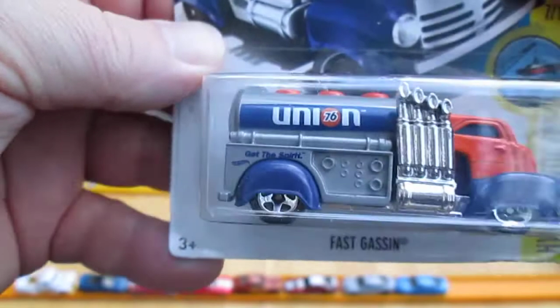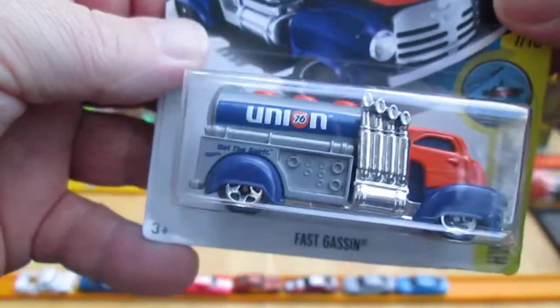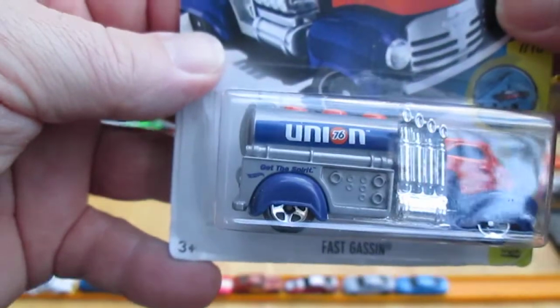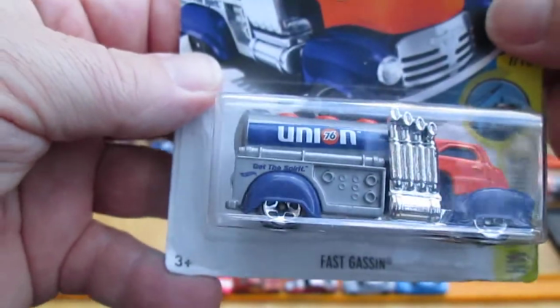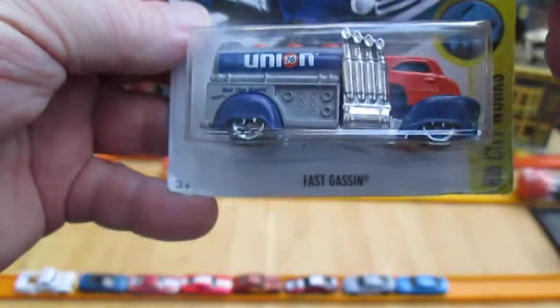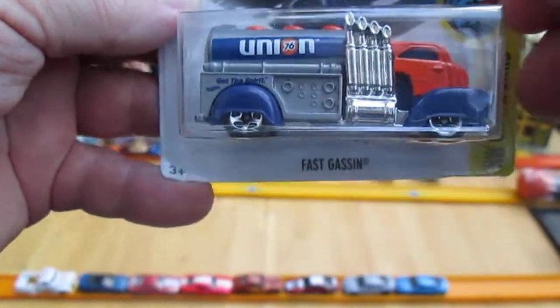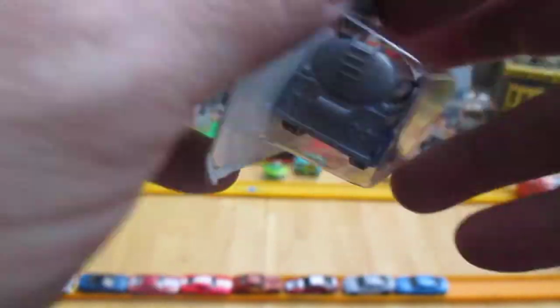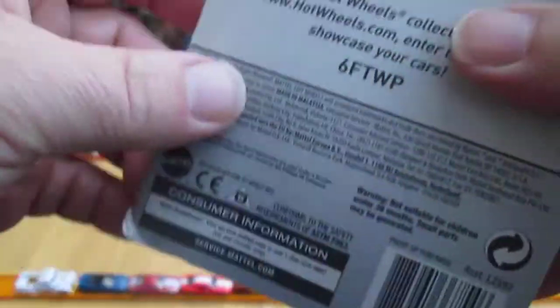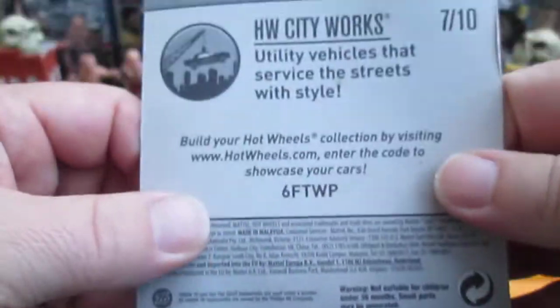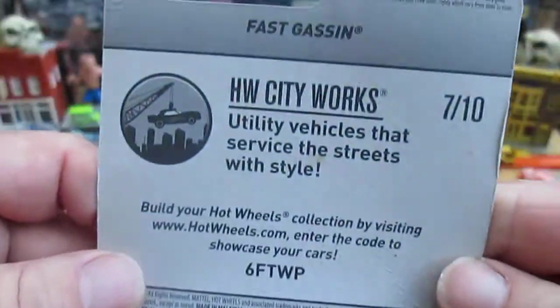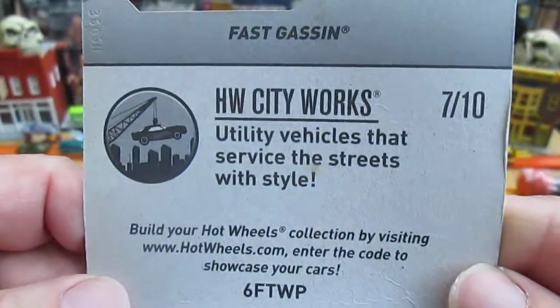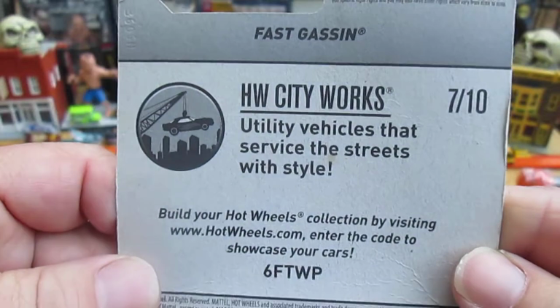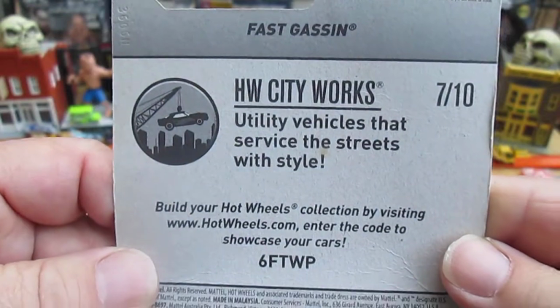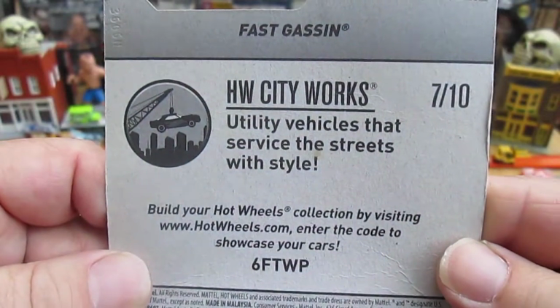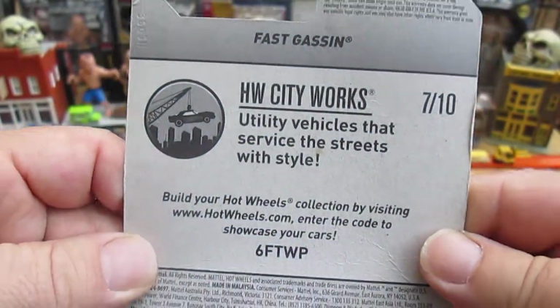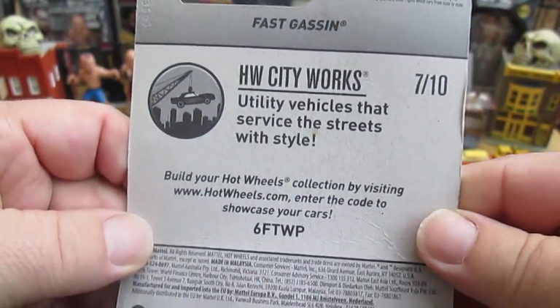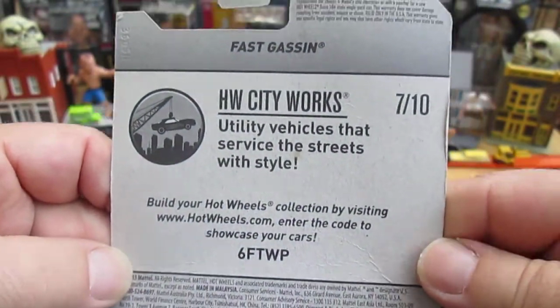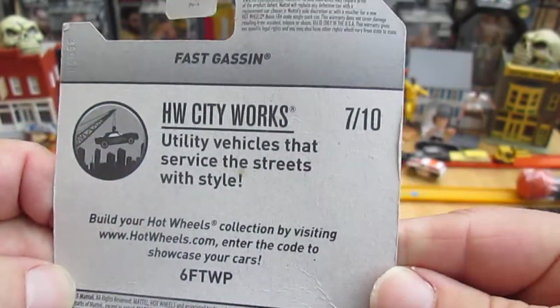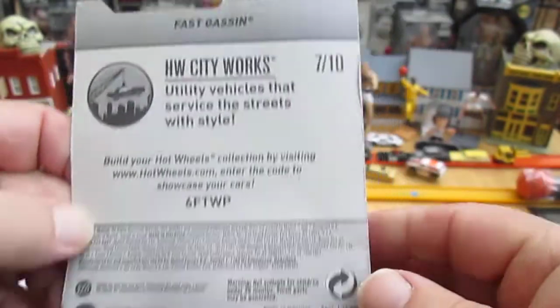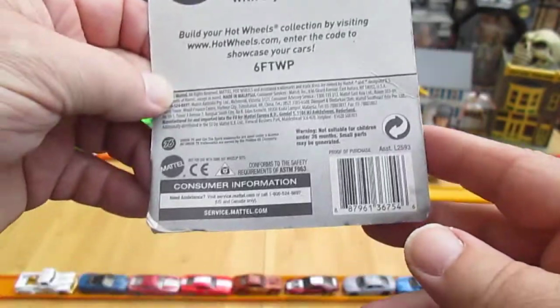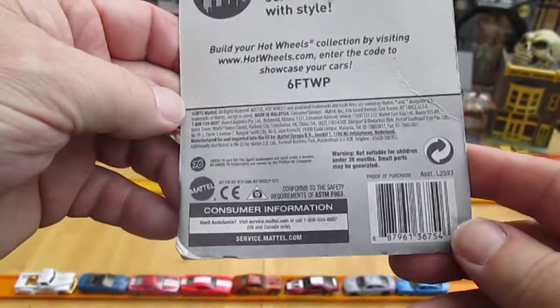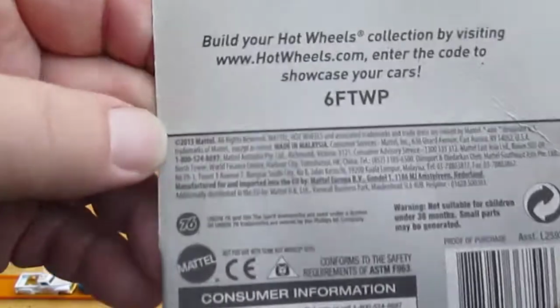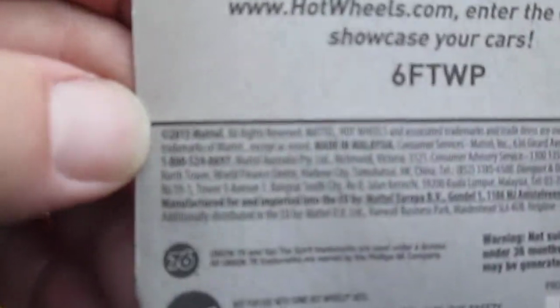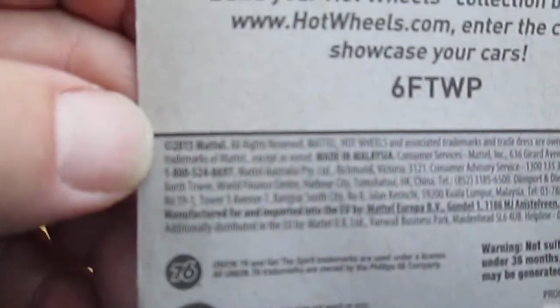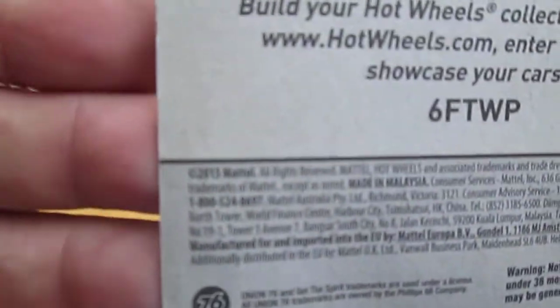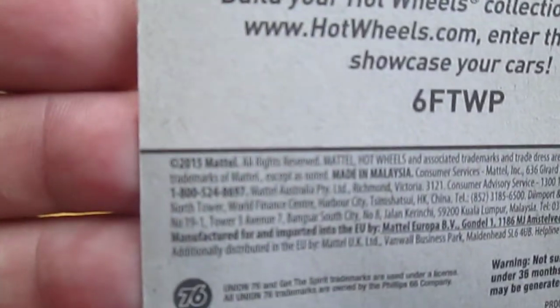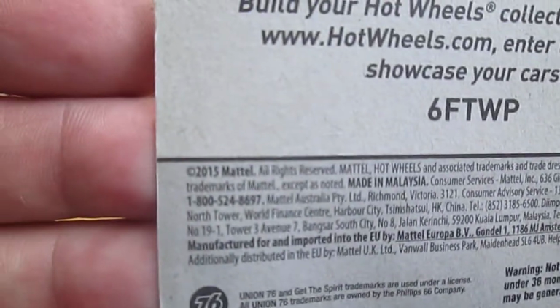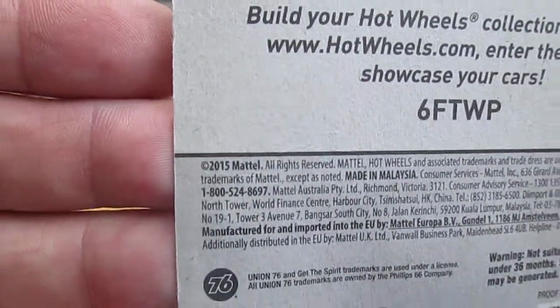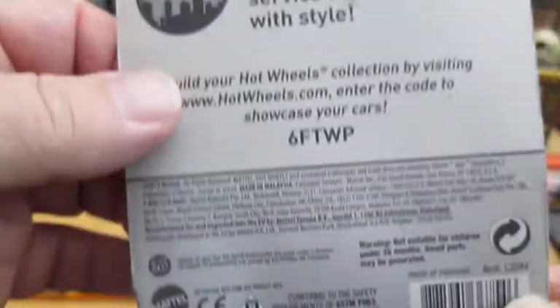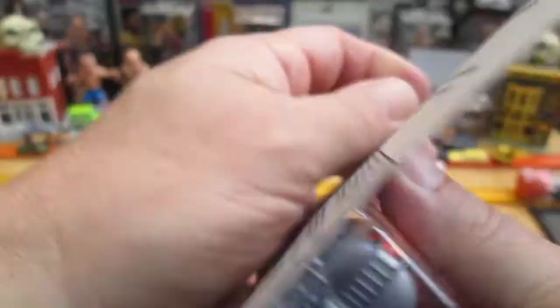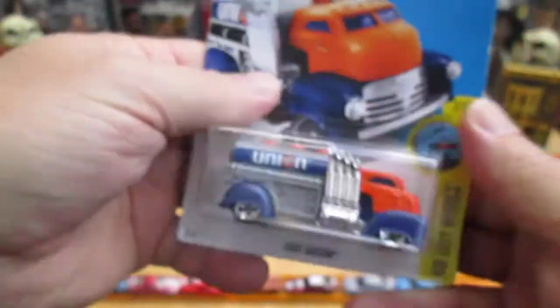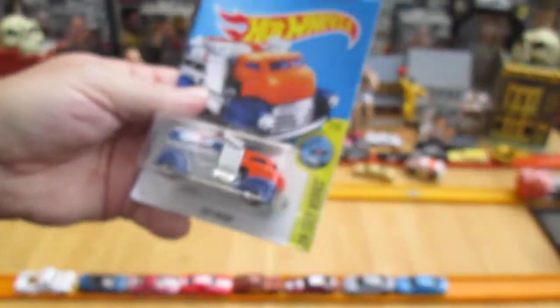Union 76 — get the spirit. Hot Wheels City Works: utility vehicles that service the streets with style, number 7 of 10. There's your copyright of 2015, which leads me to believe this is a 2016.